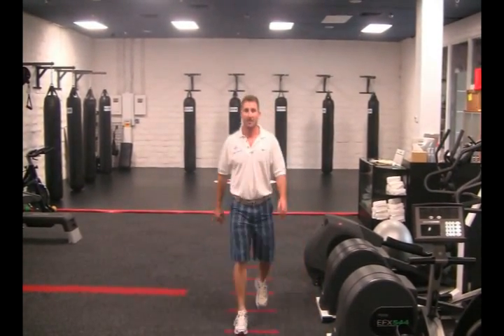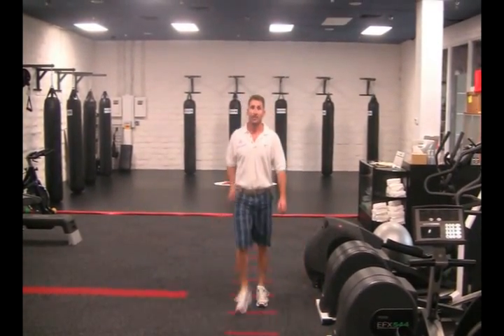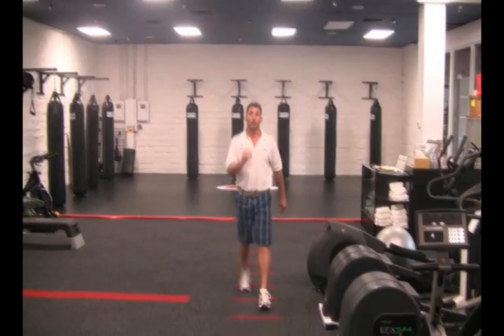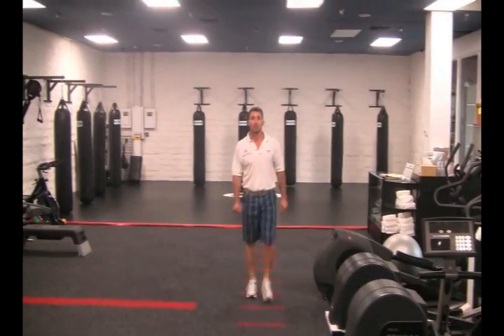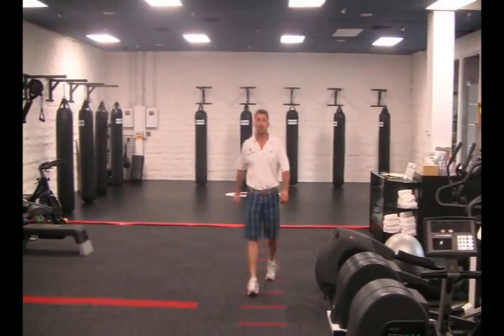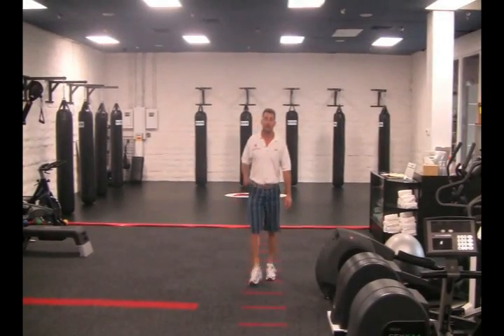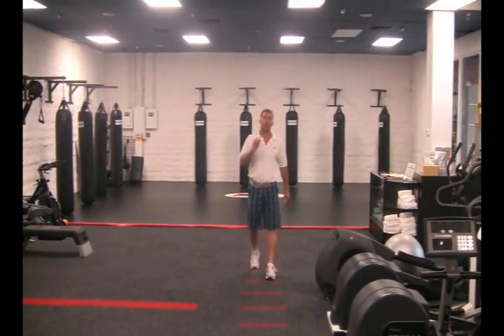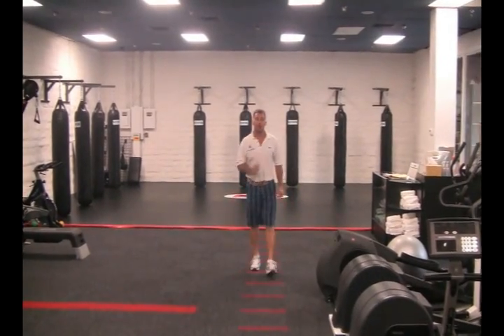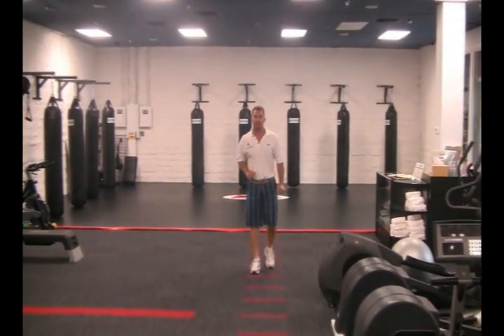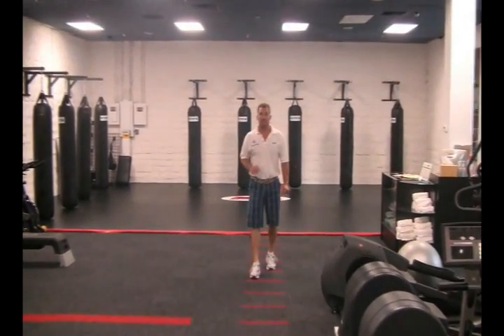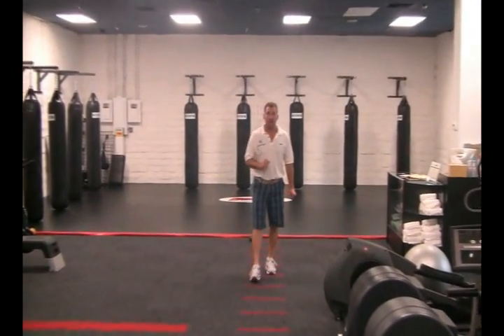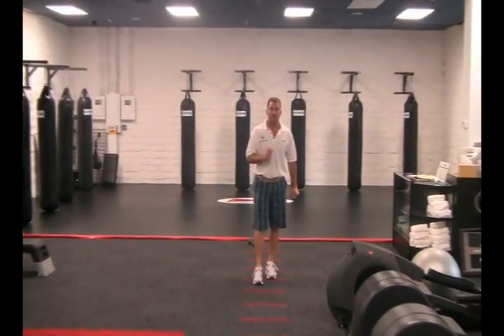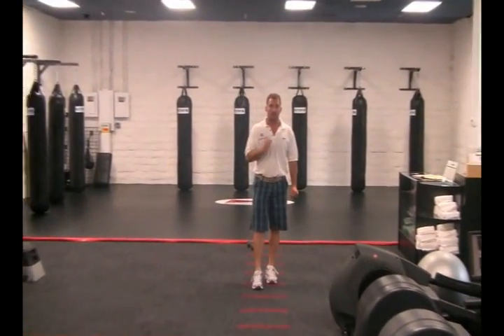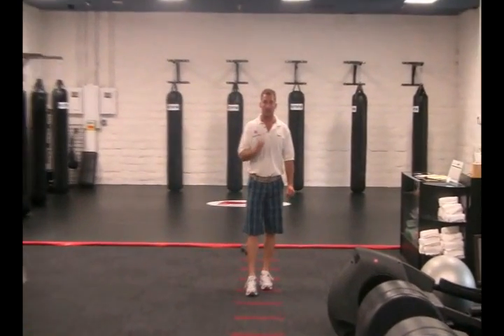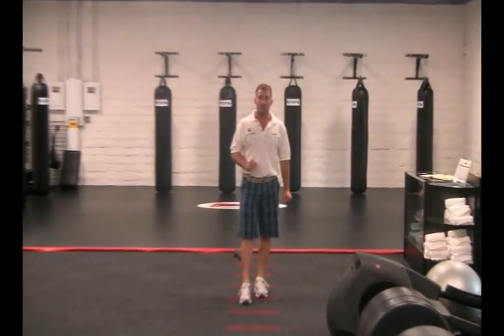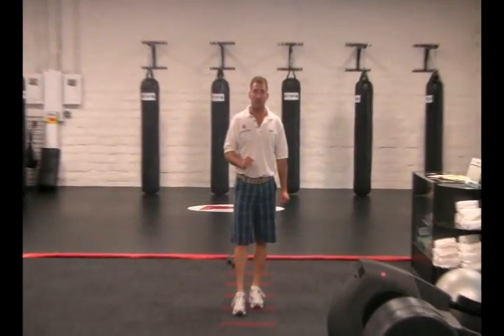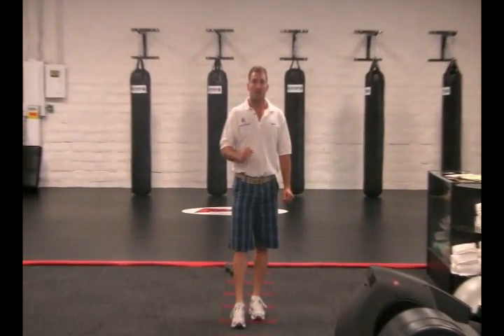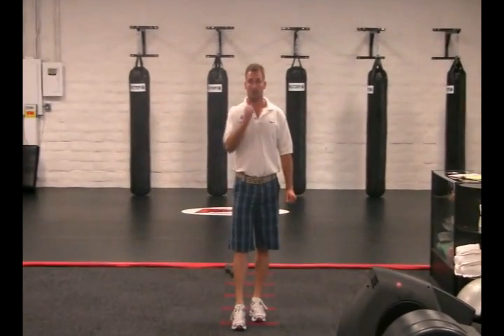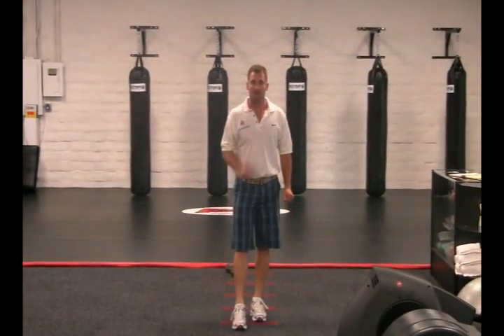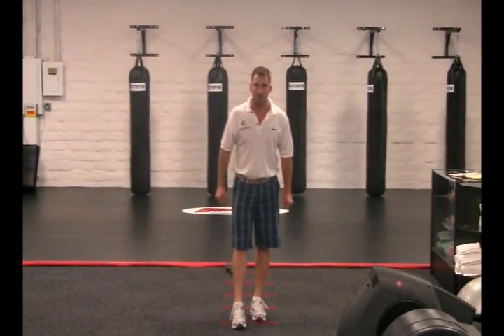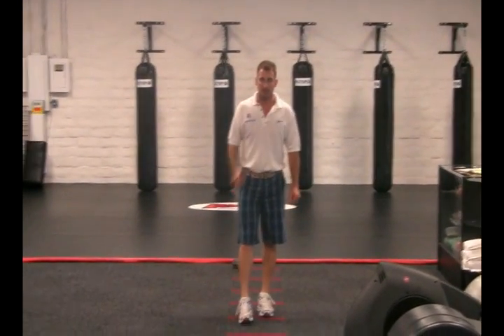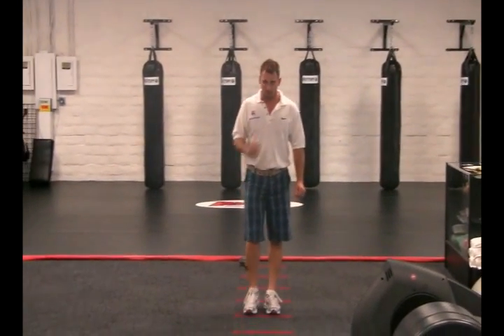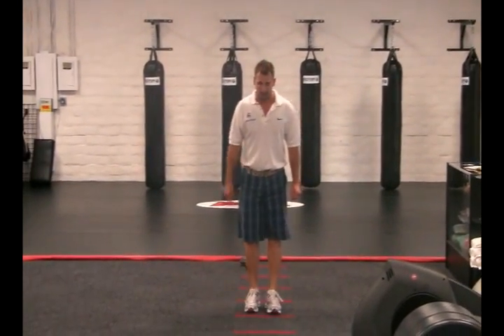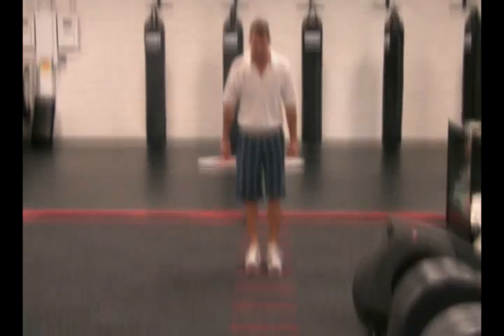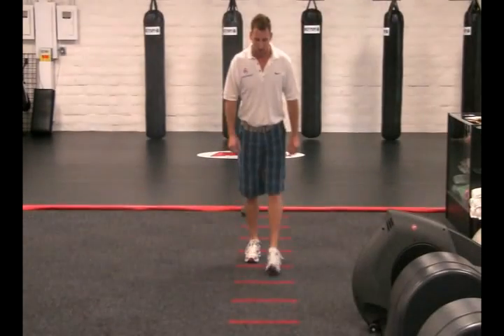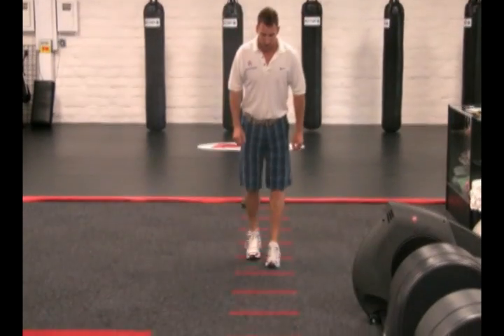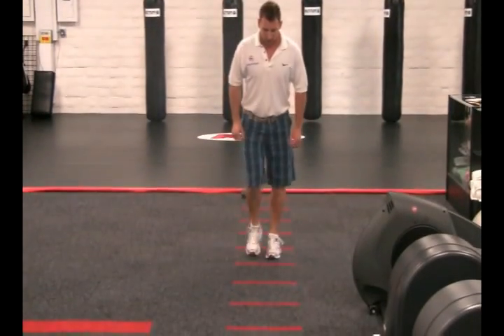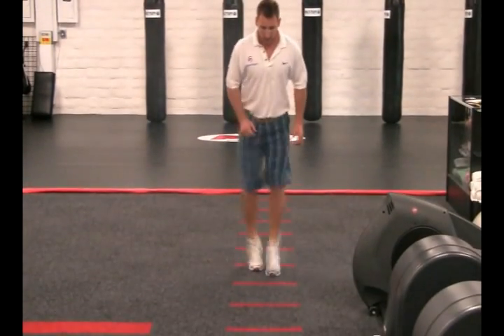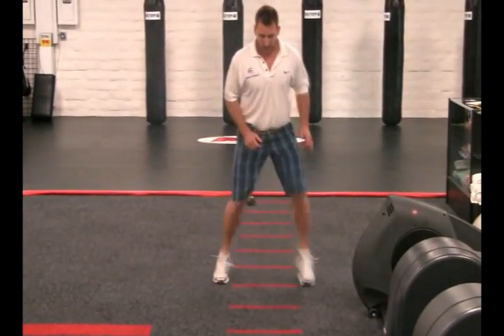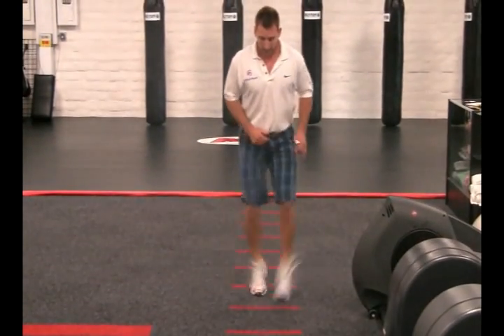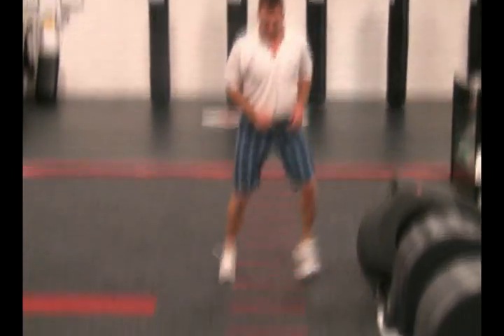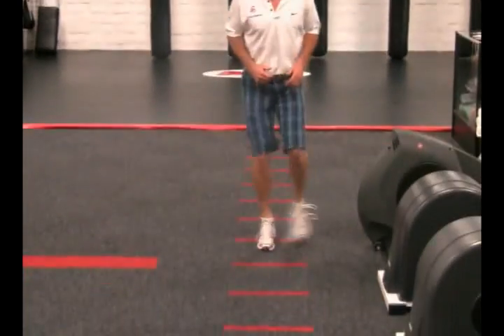And here's the third movement. We're going to go quick feet, in out, in out, just like the jumping but minus the jumping. Quick feet, in out. In, in, out, out. In, in, out, out.